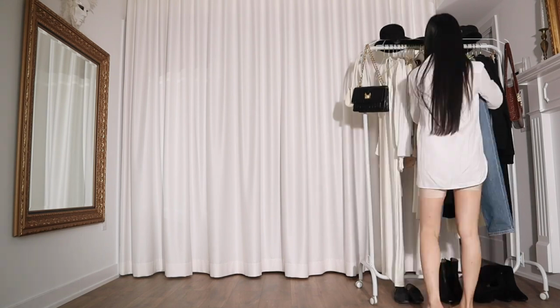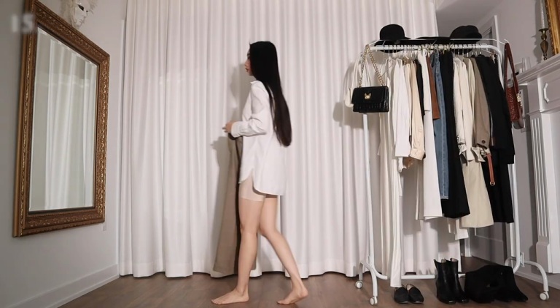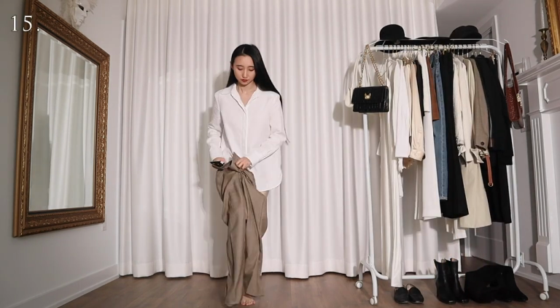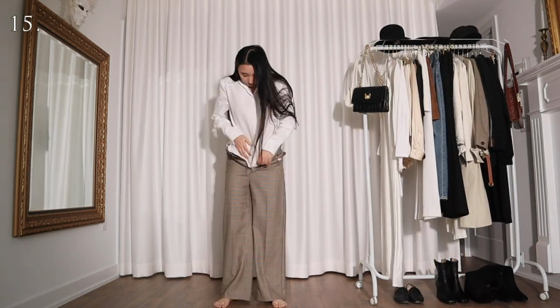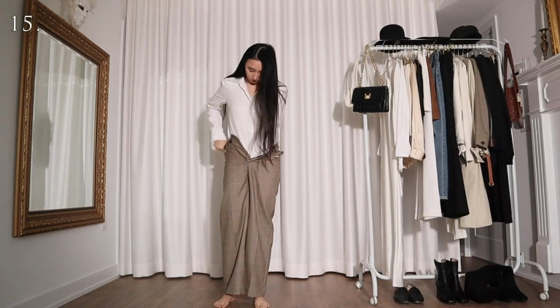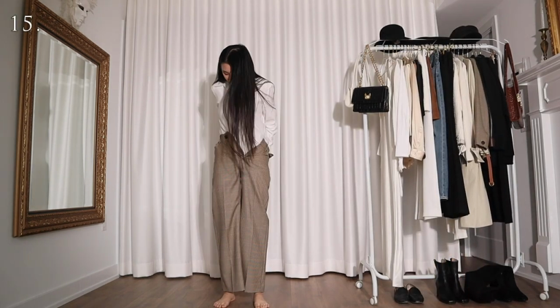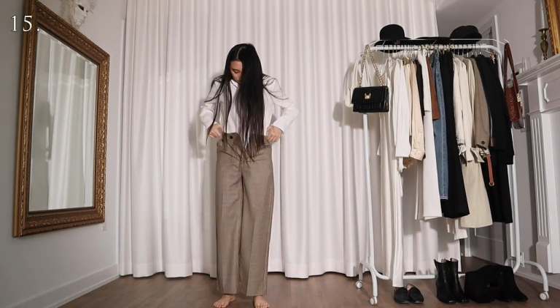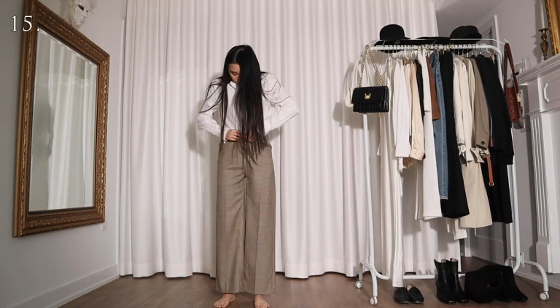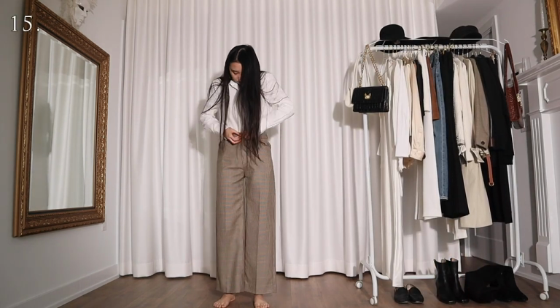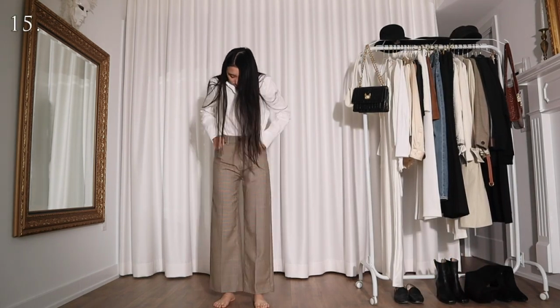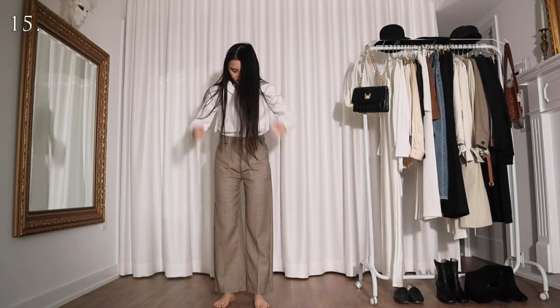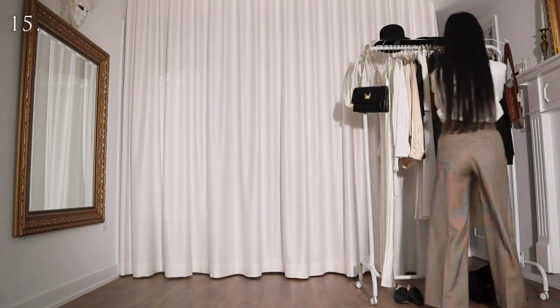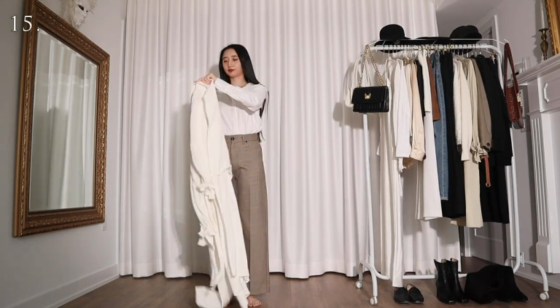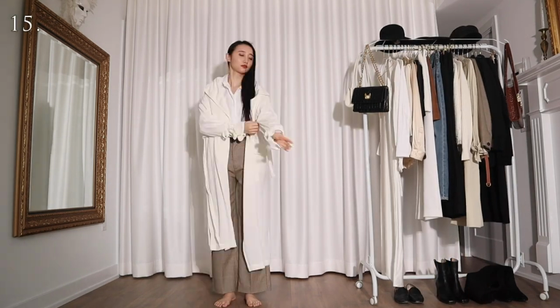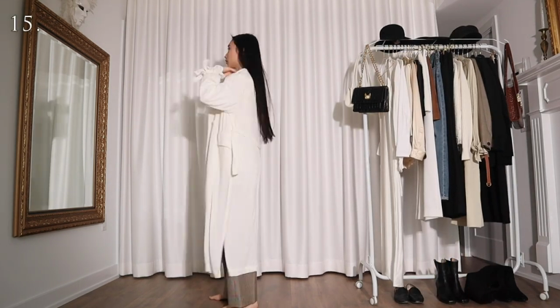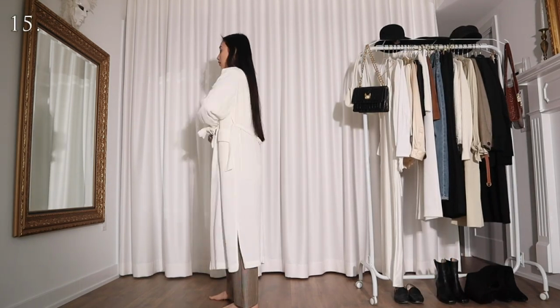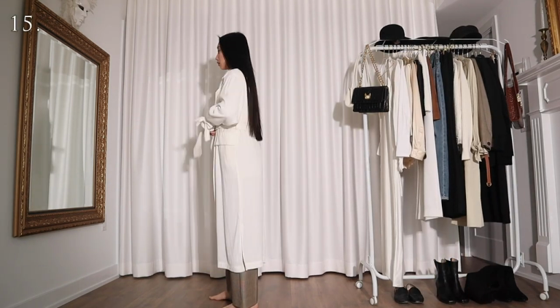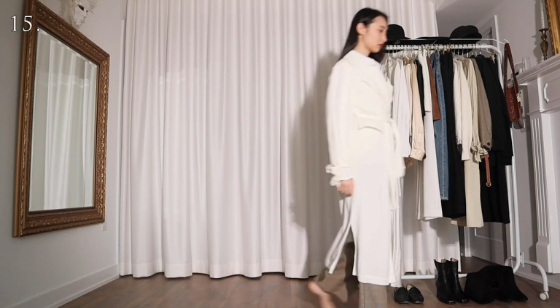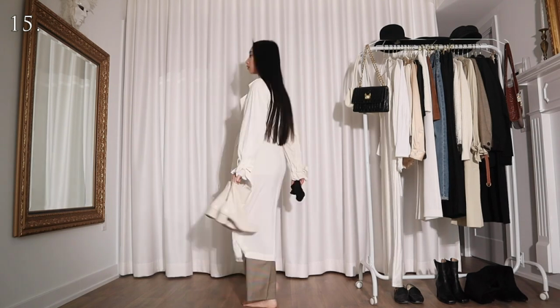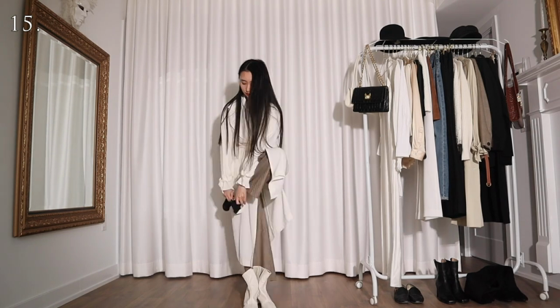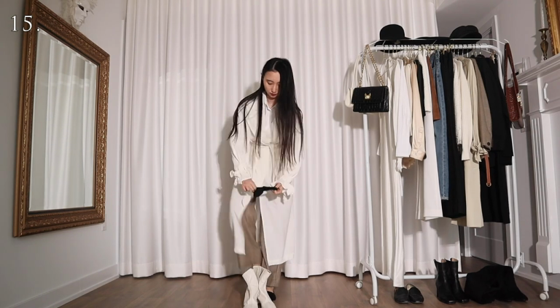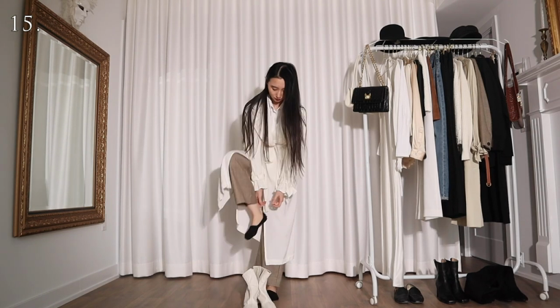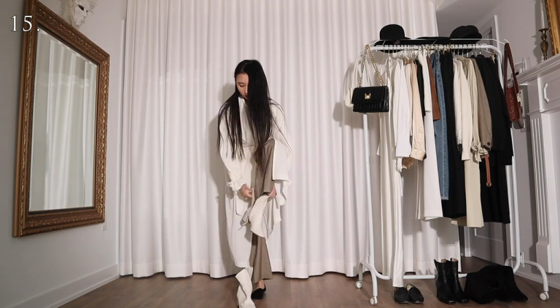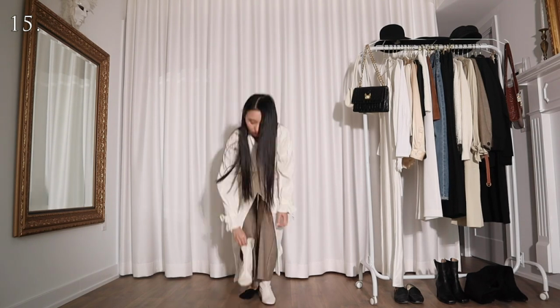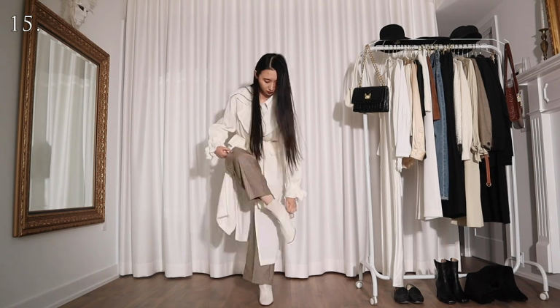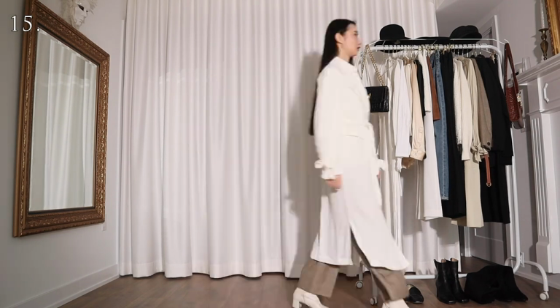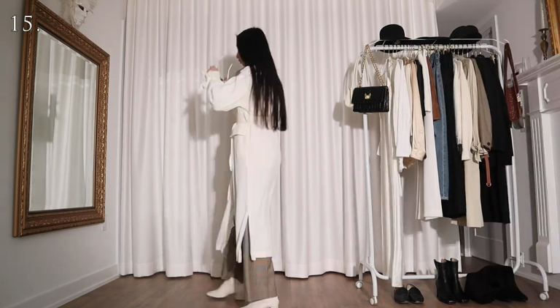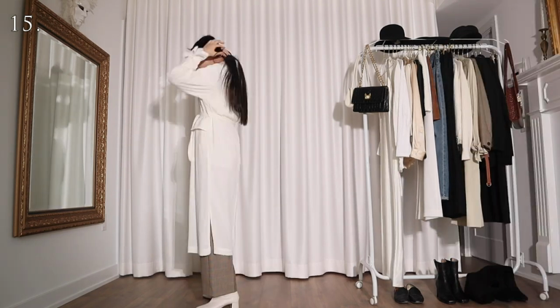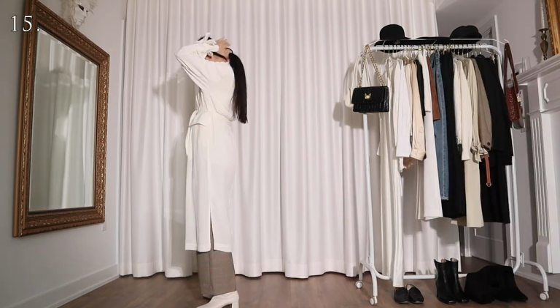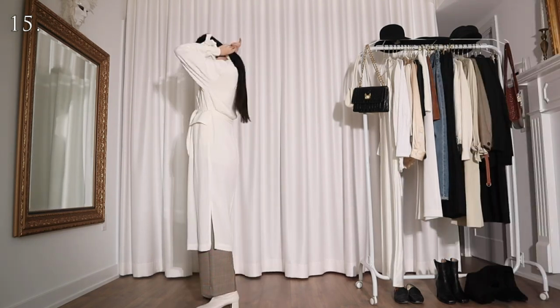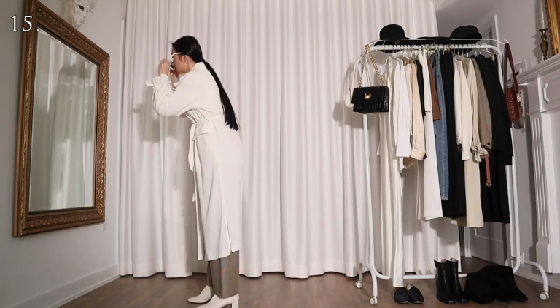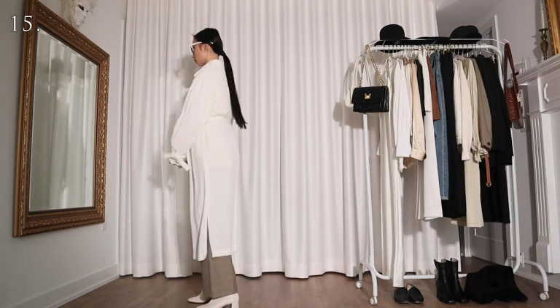For this look I'm wearing the white shirt with a pair of houndstooth pants and a white trench coat. But is it just me or do you also think I kind of look like a doctor who just got off work?